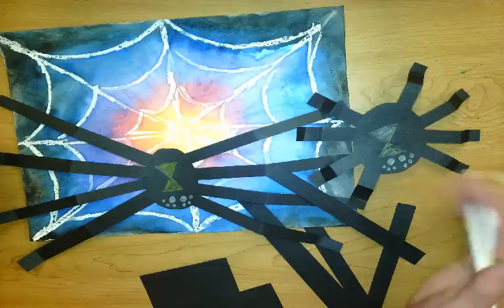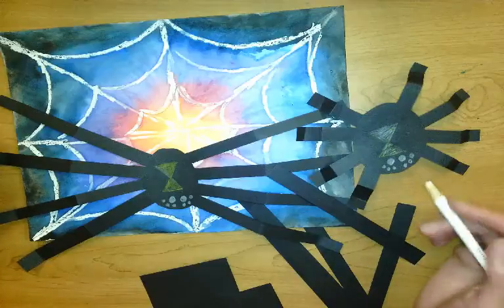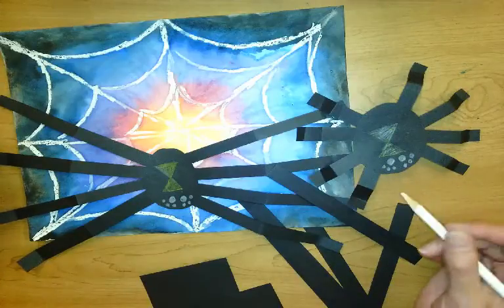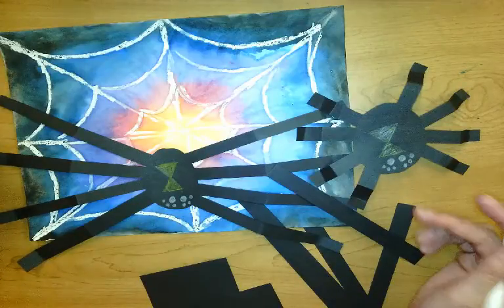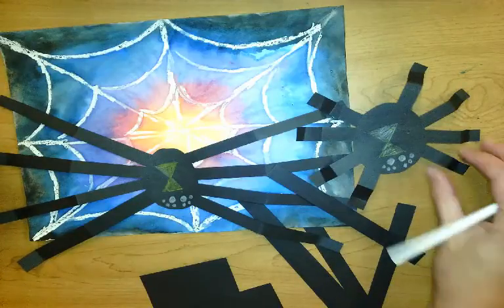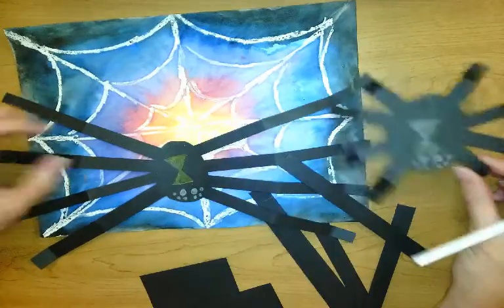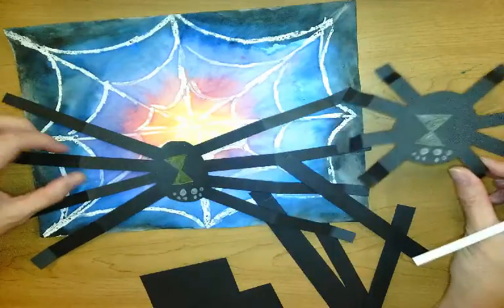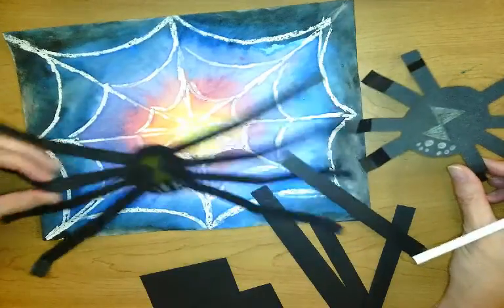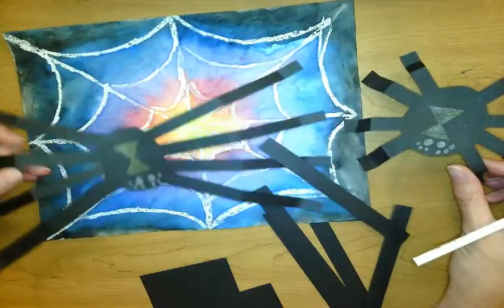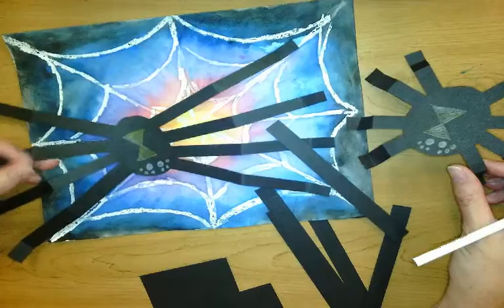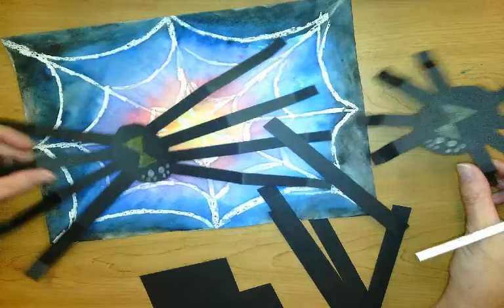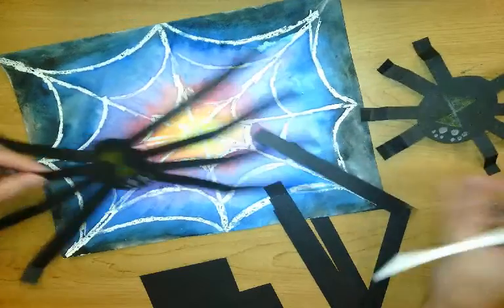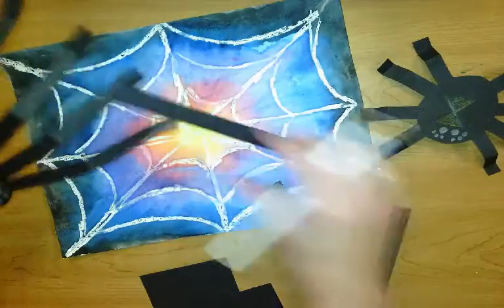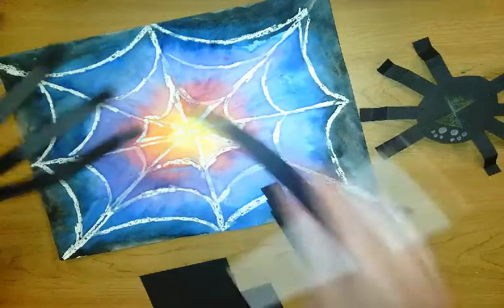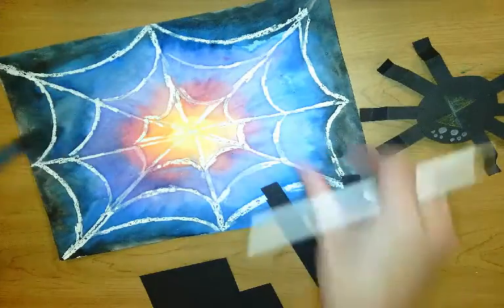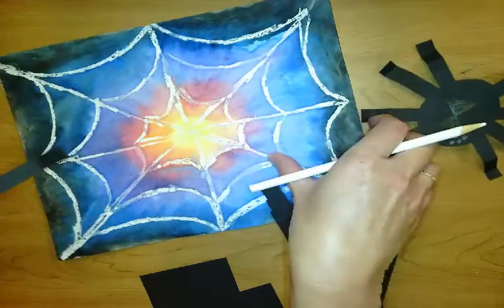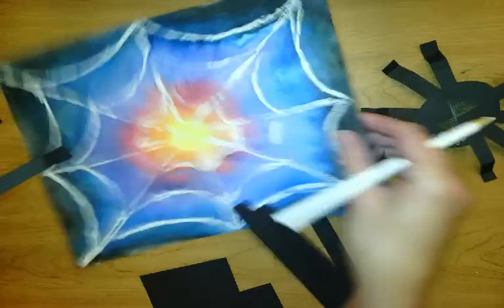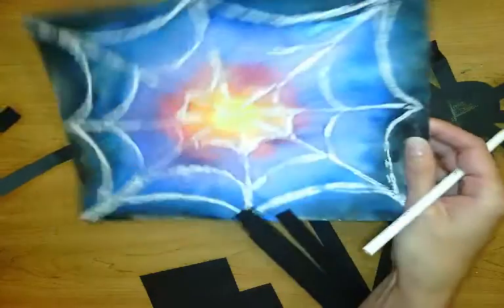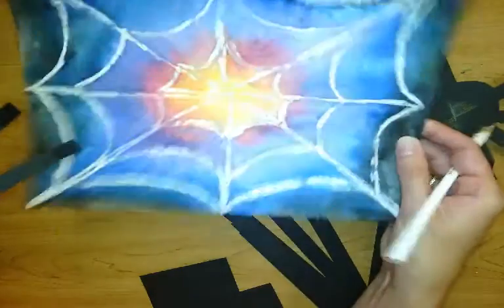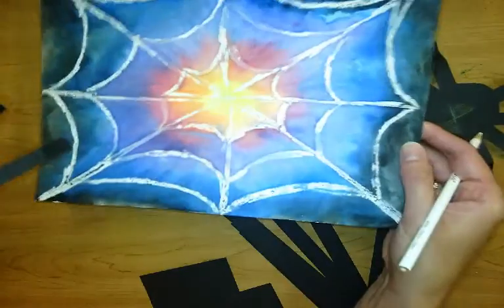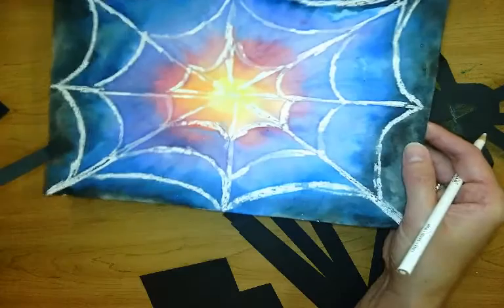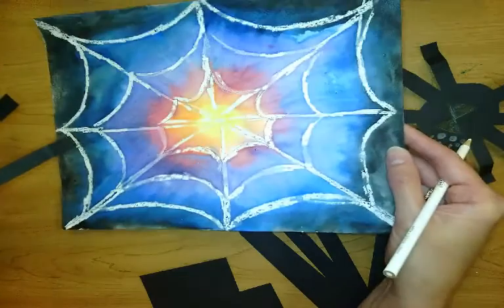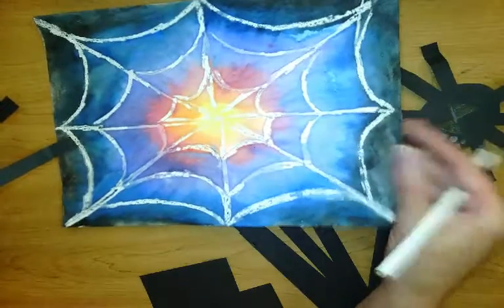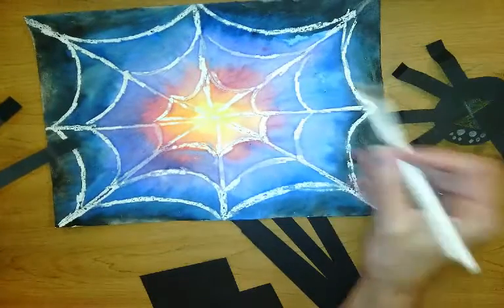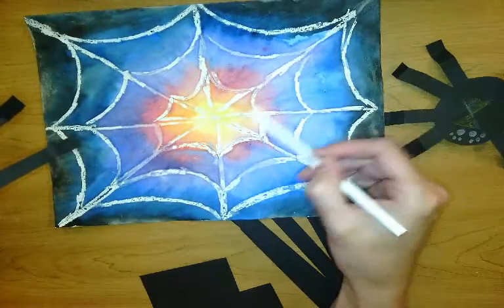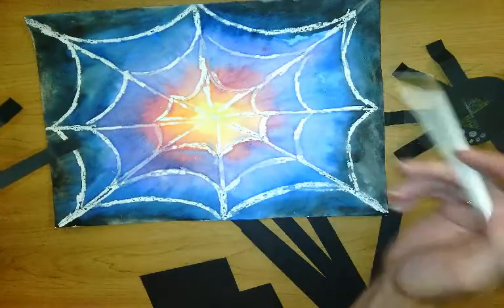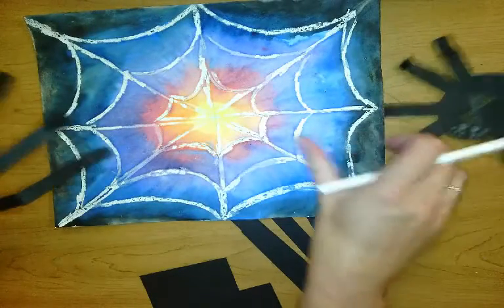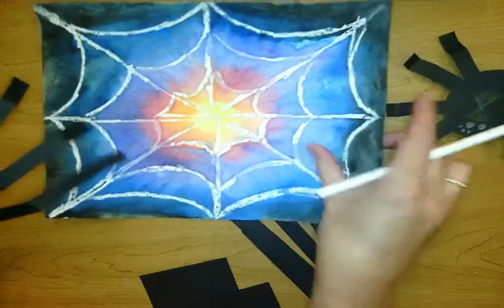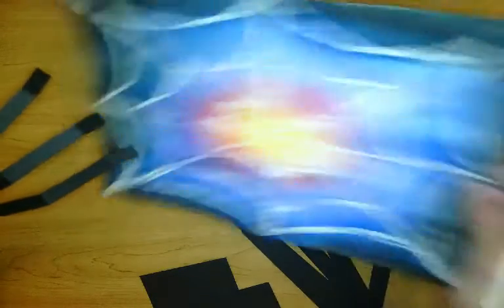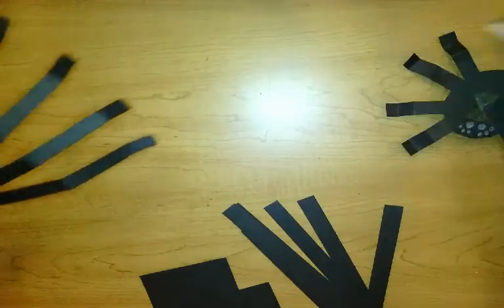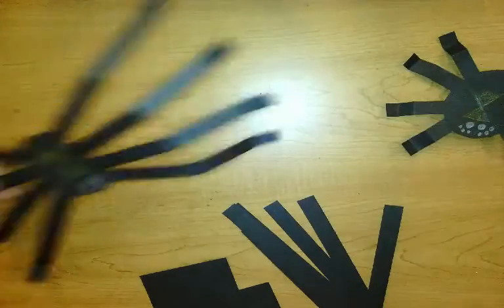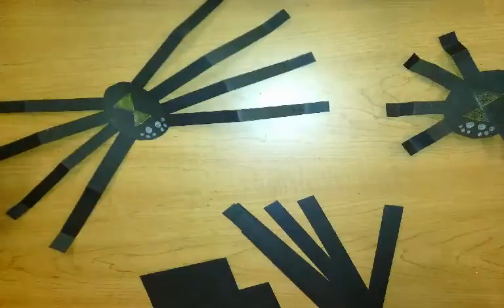Hello, my most amazing artists! Today we're going to make a spider for the web that you painted last time. So your web should be nice and dry, your crayon lines have shown through, and now we're going to make the spider.